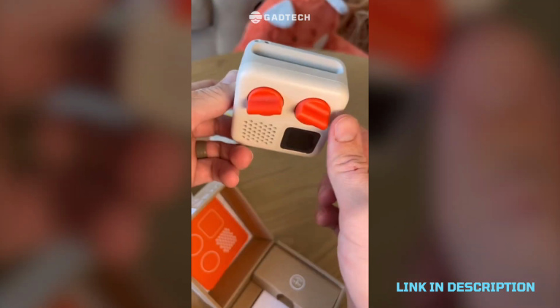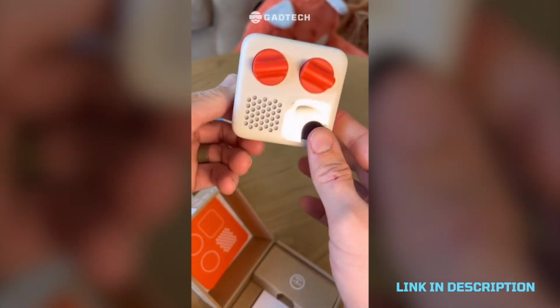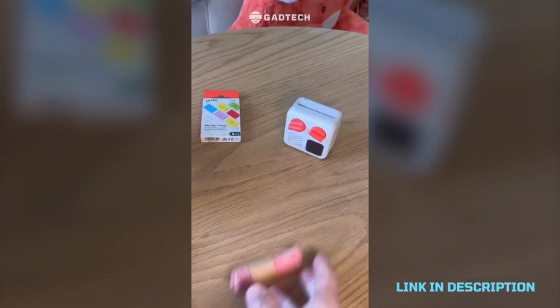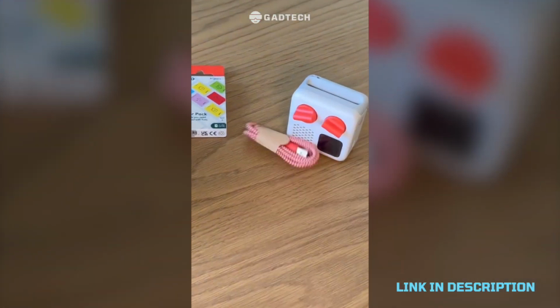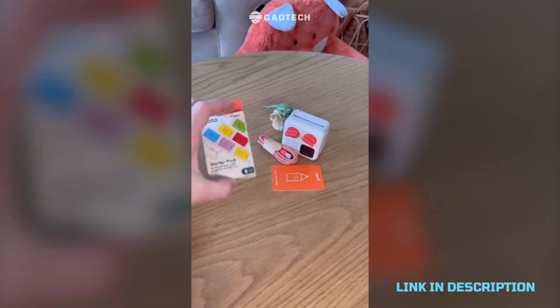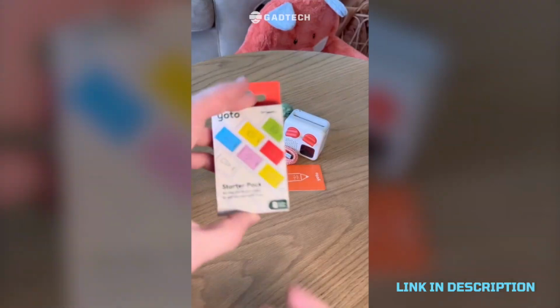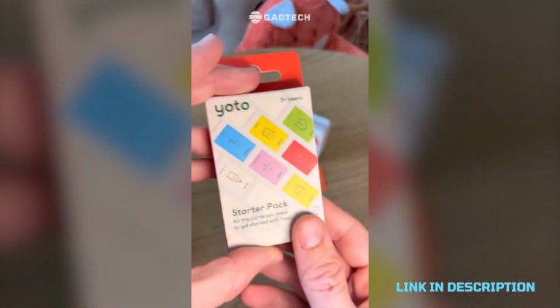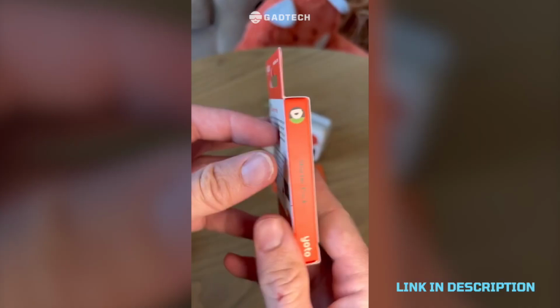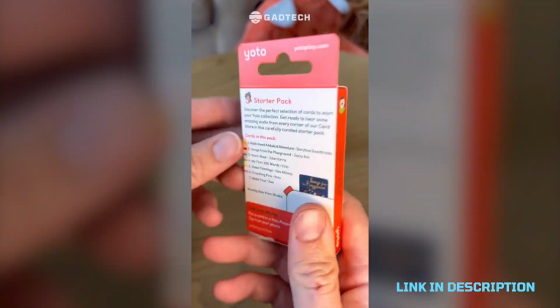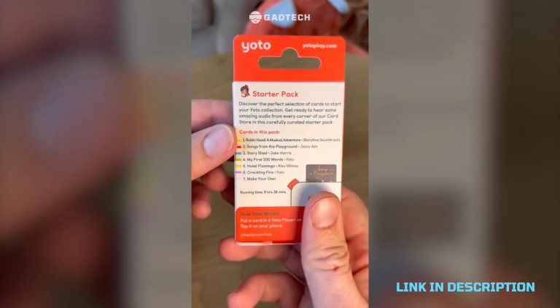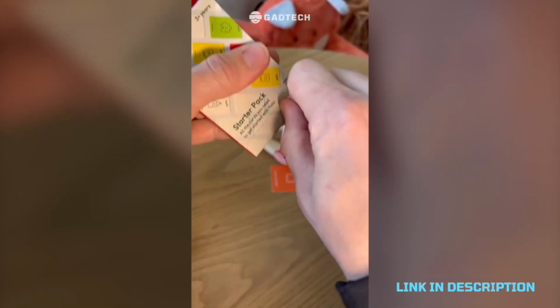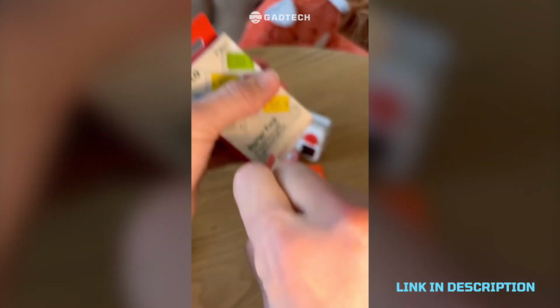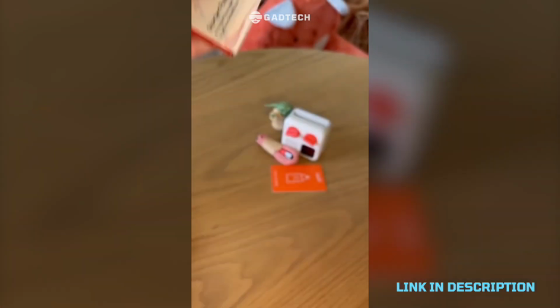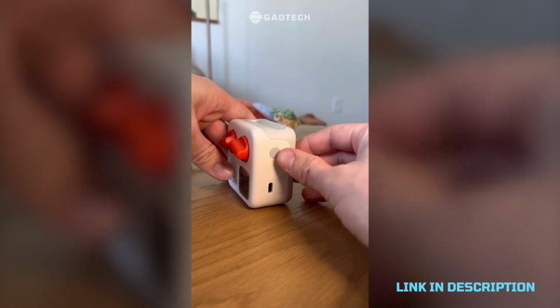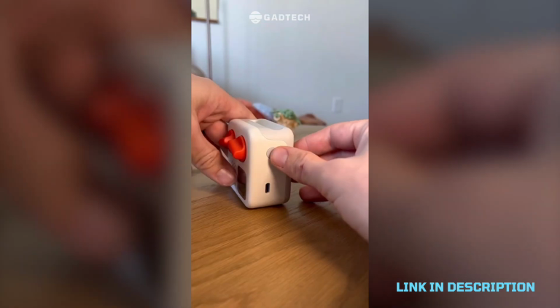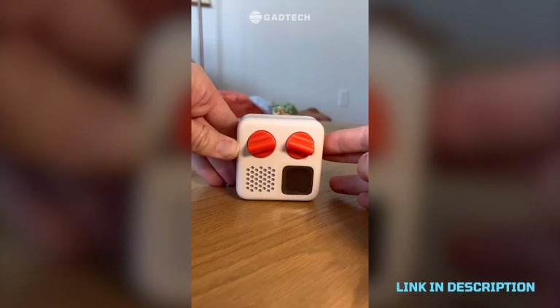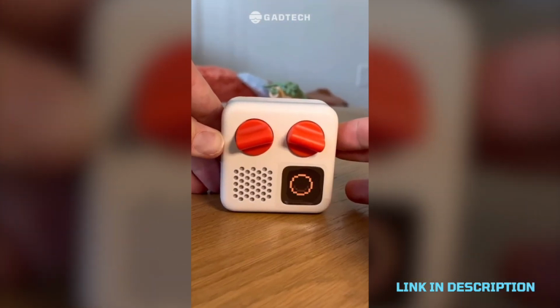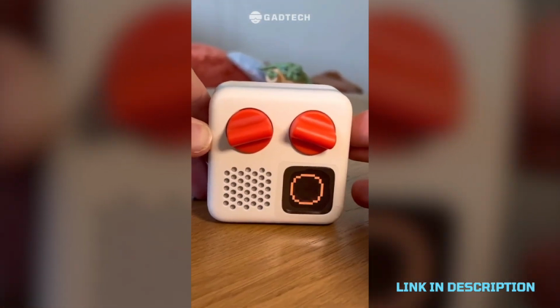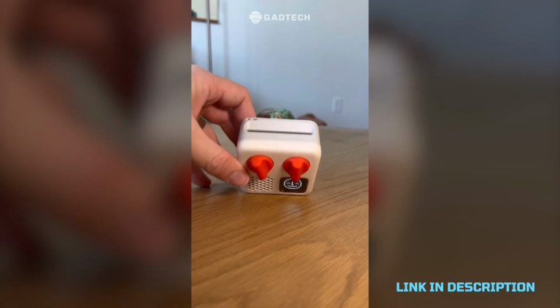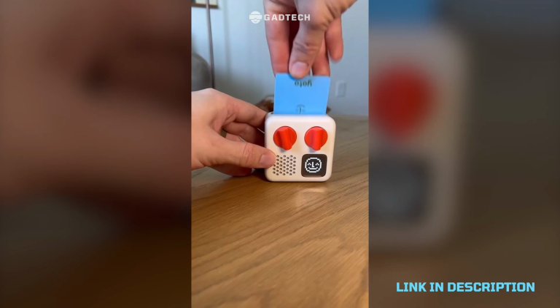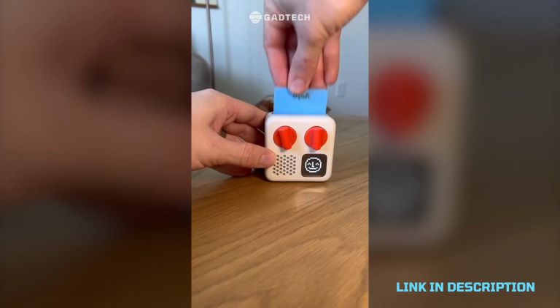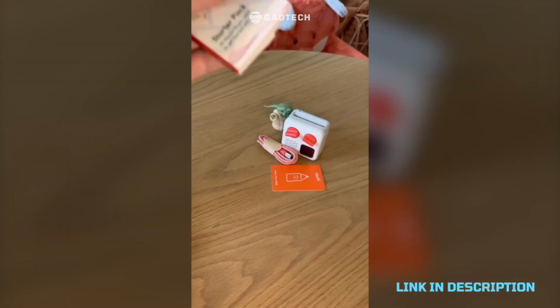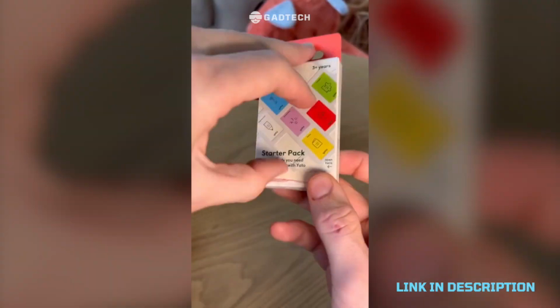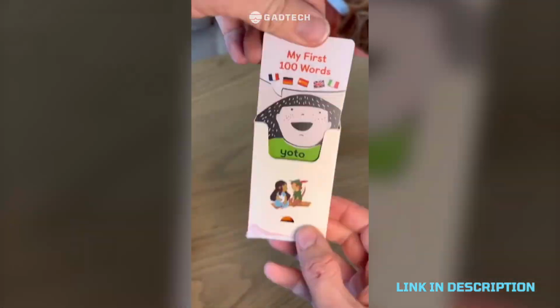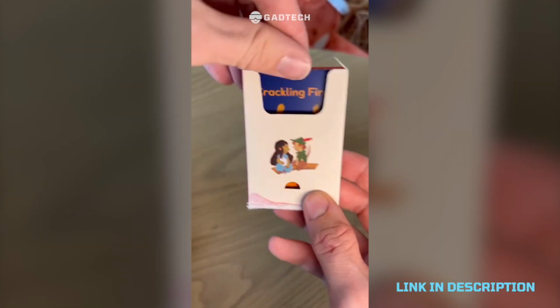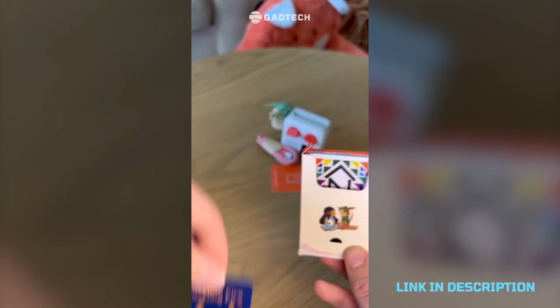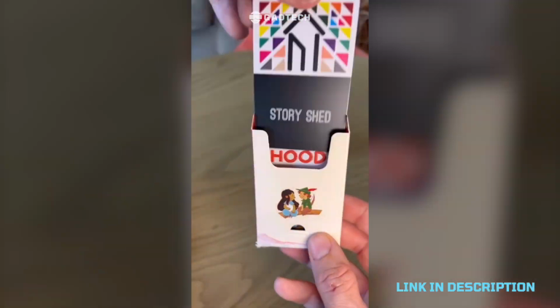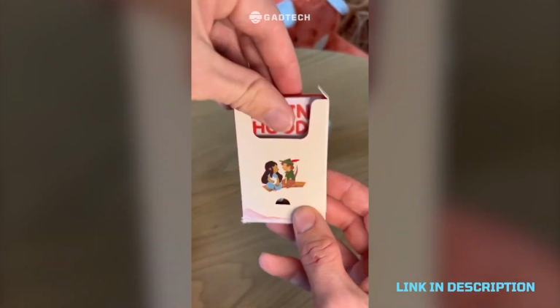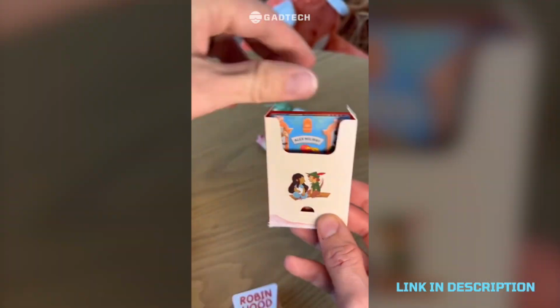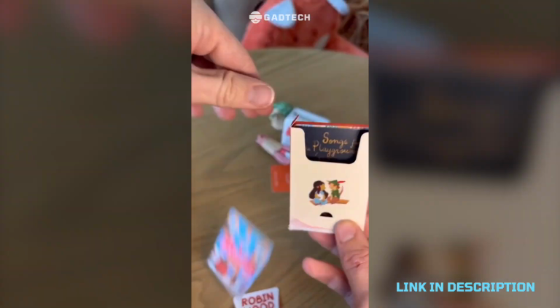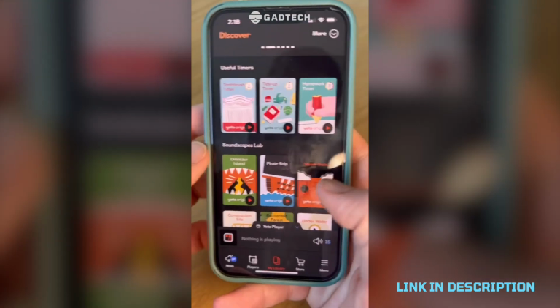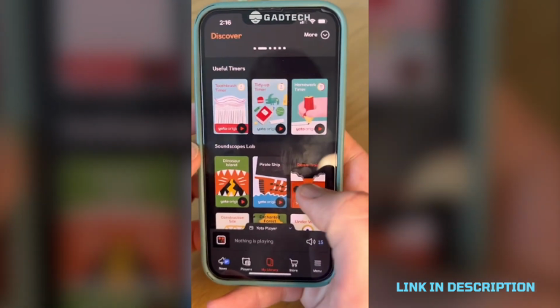Cut down on screen time for your kids — this is the Yoto music player that comes with these little cards that are pretty much like cassette tapes. Just throw them in and then your kids can listen to music, books, podcasts, and you can even make your own custom sounds too.